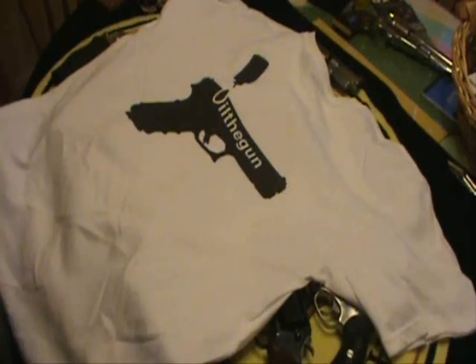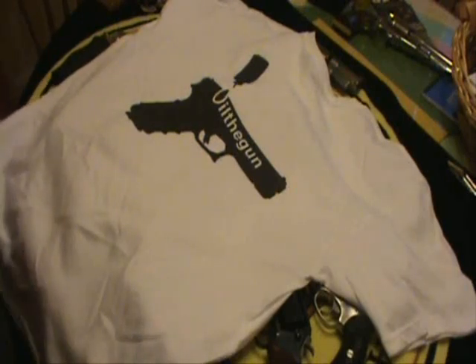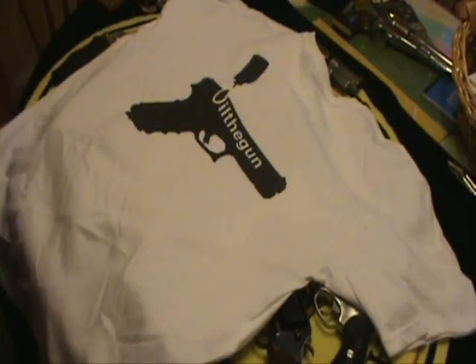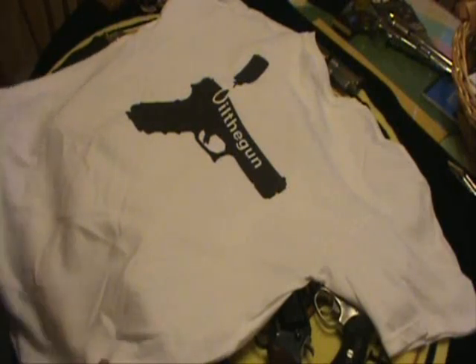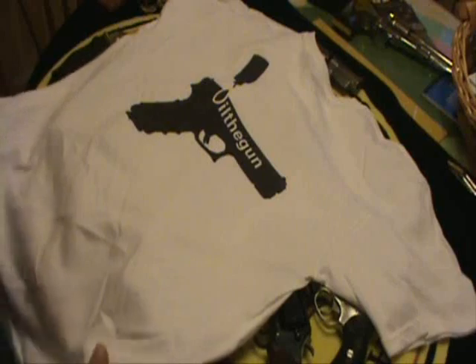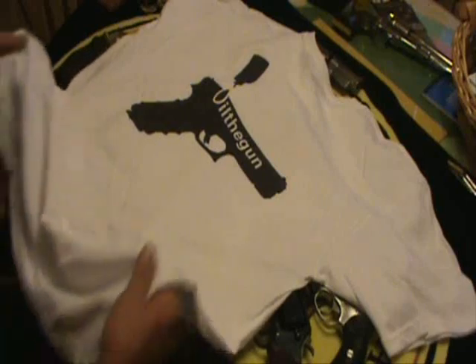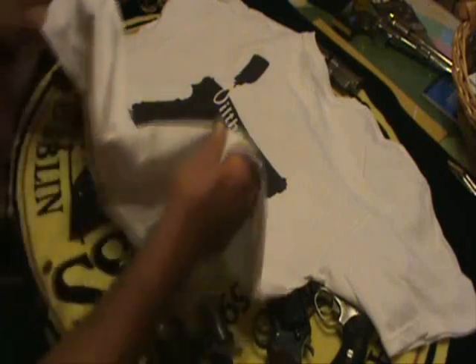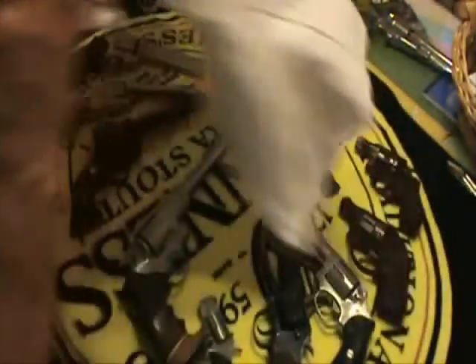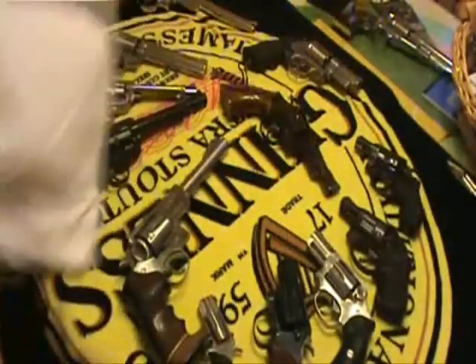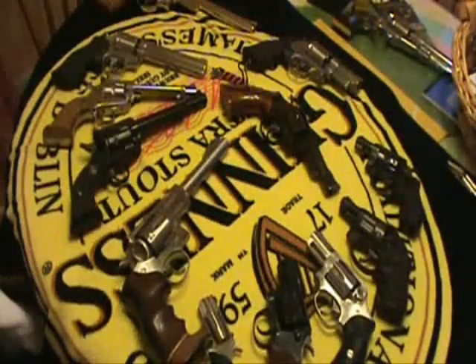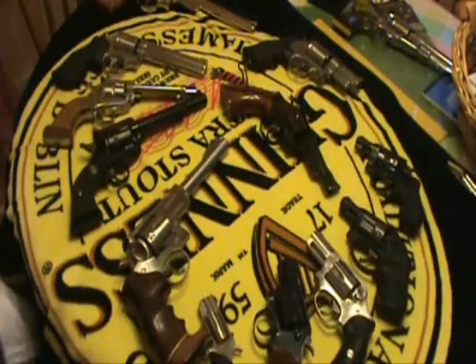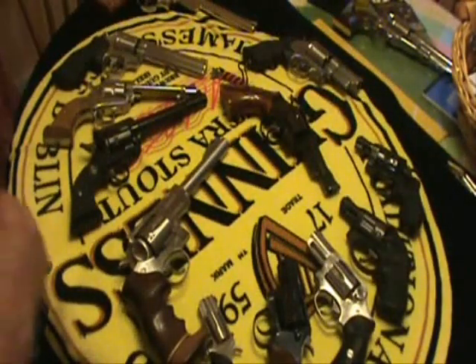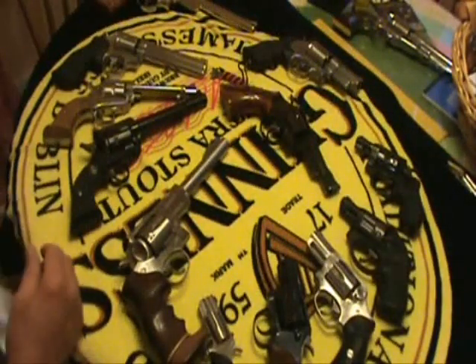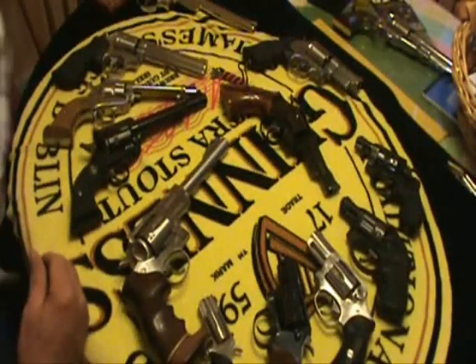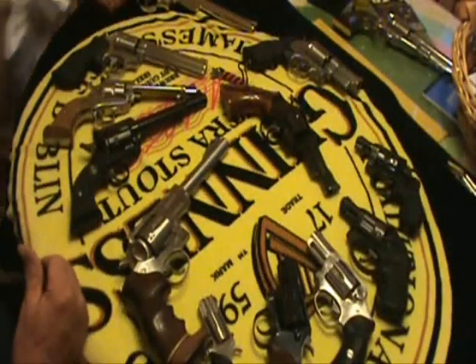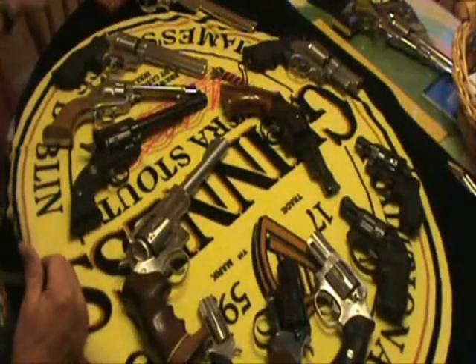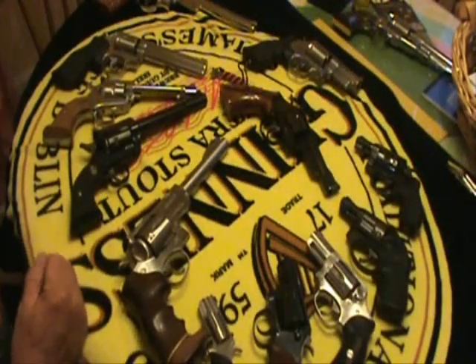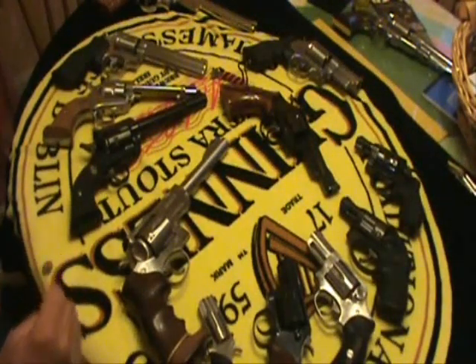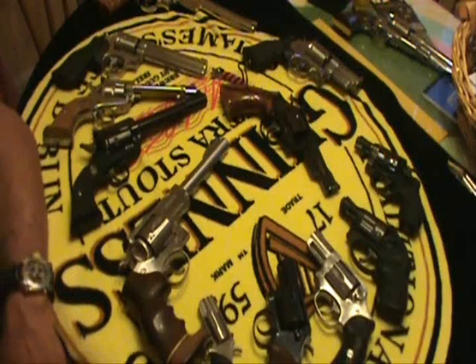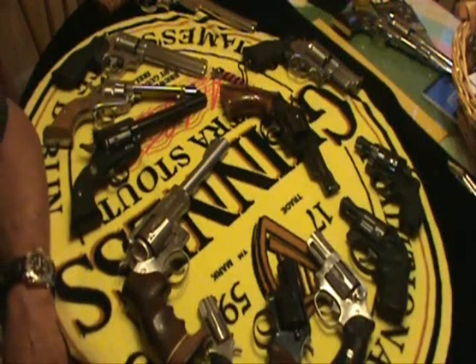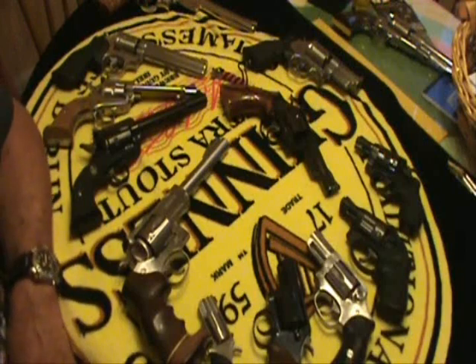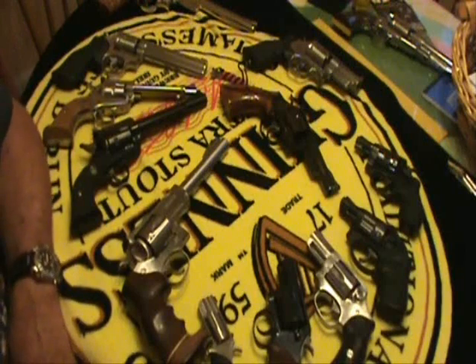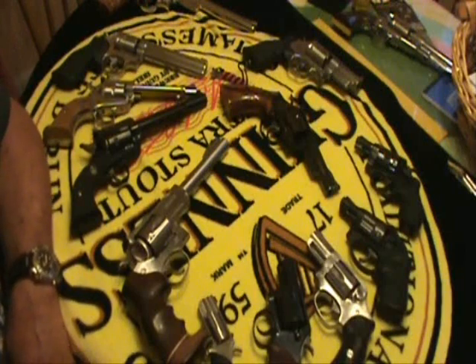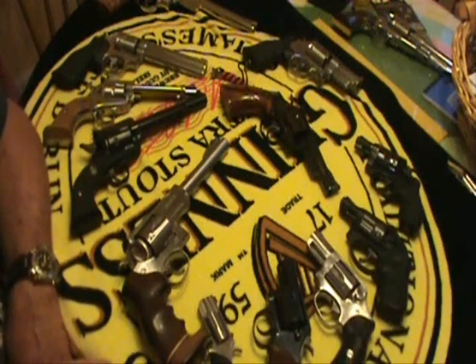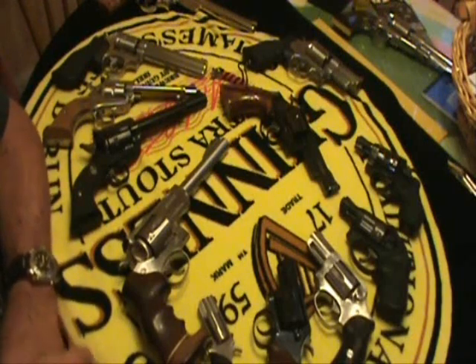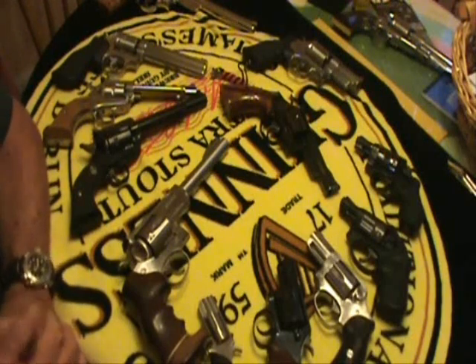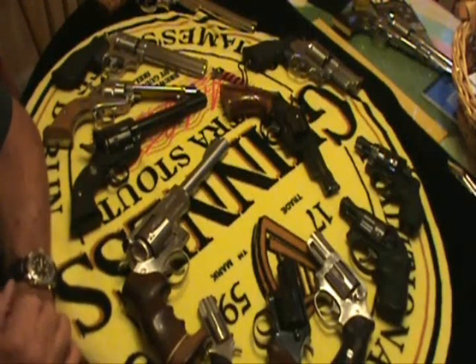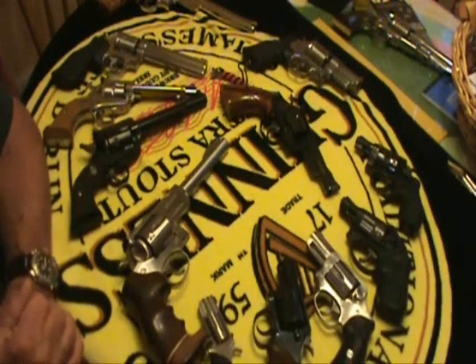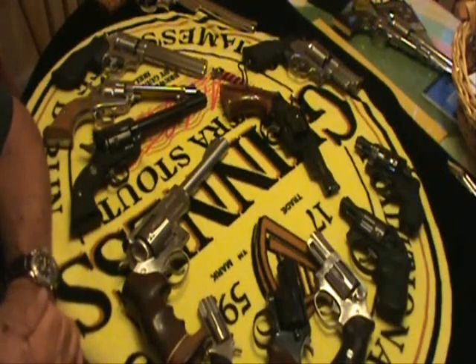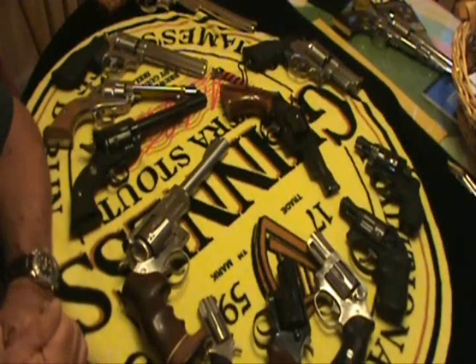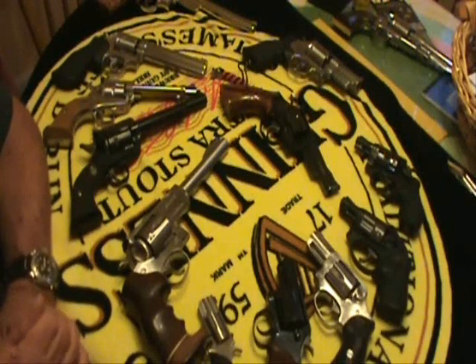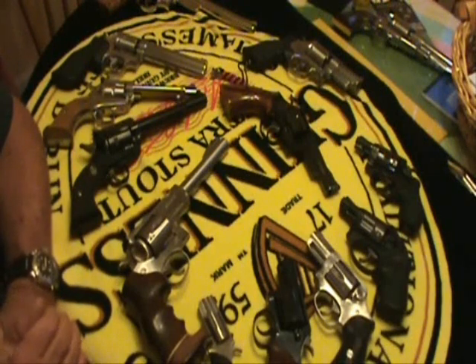I did a little twist on it though. What I did was my top ten plus revolvers. I wanted to do revolvers first, then I think I'm going to do my top ten semi-automatics.